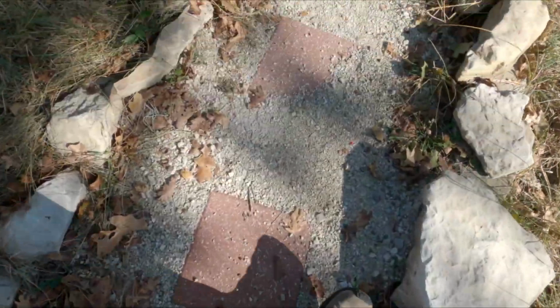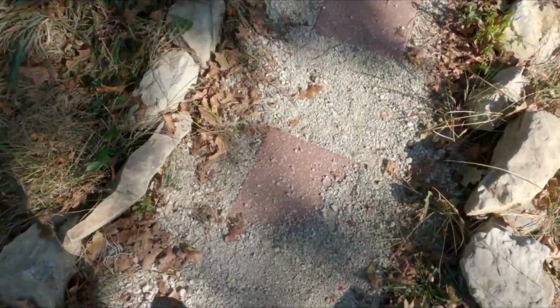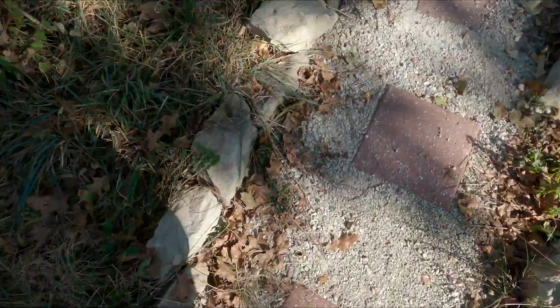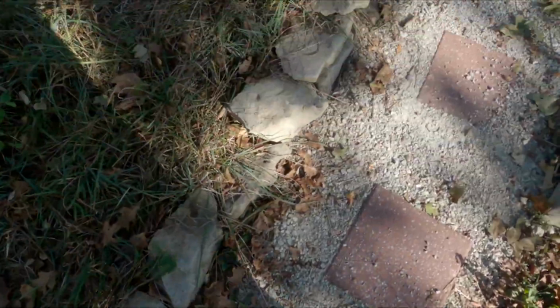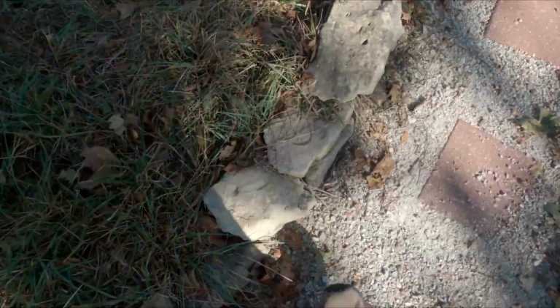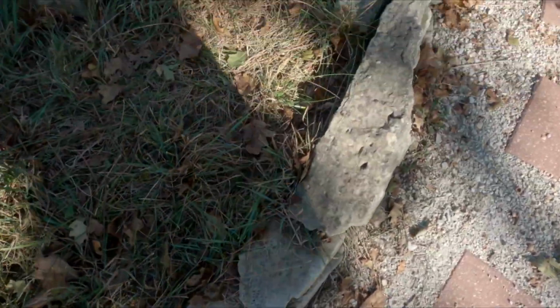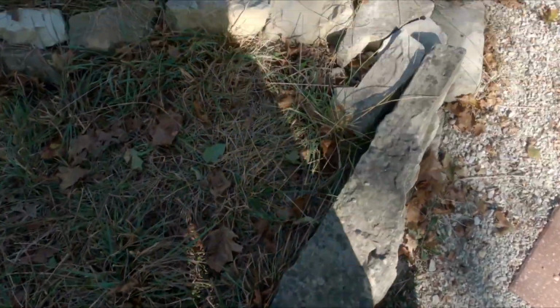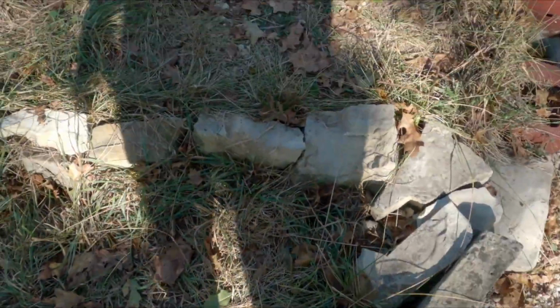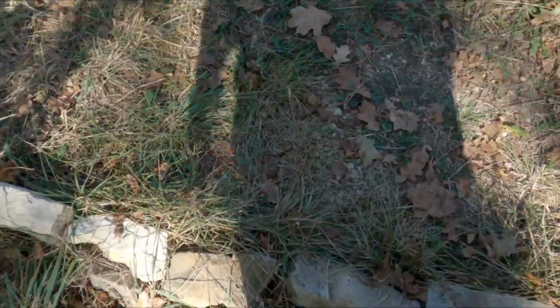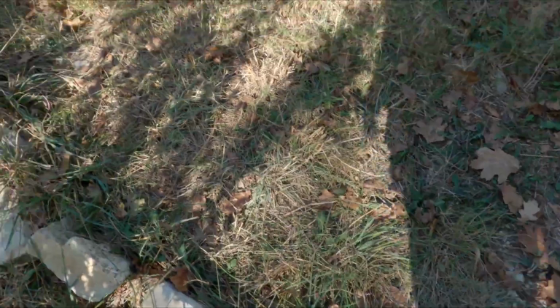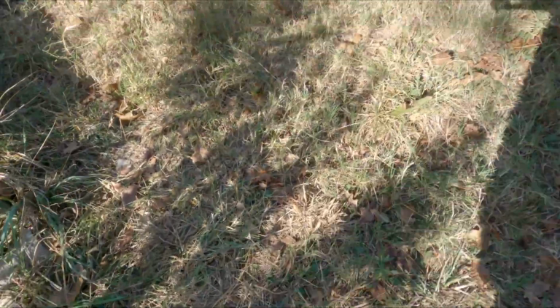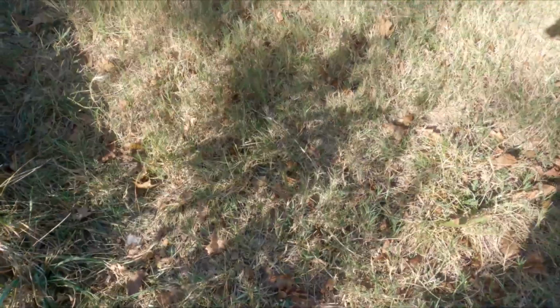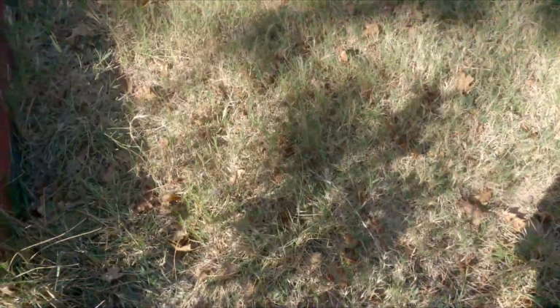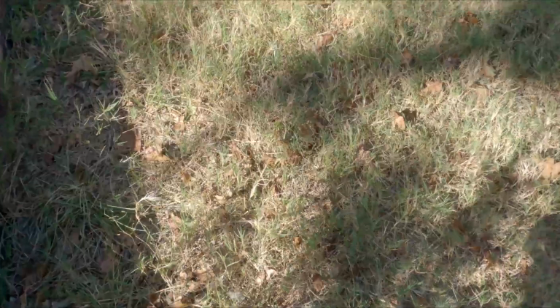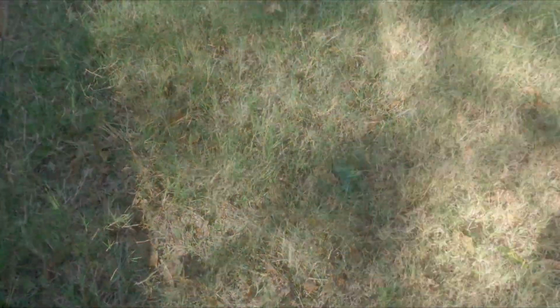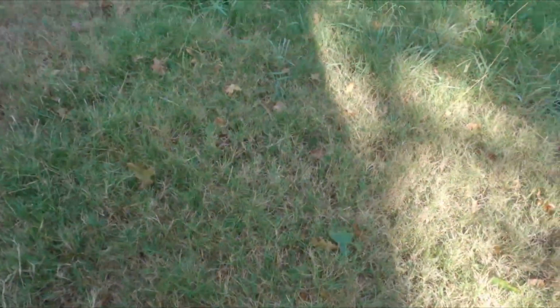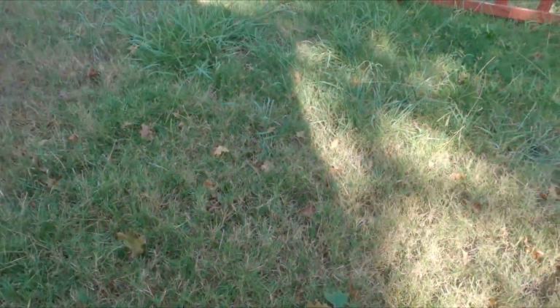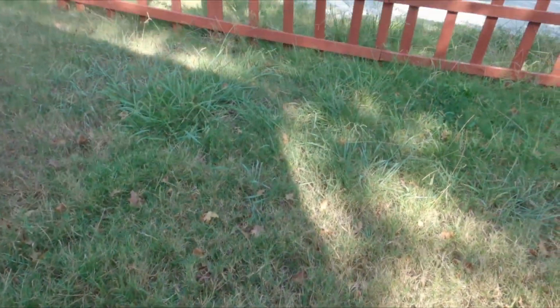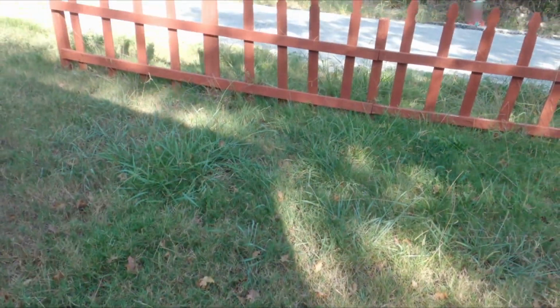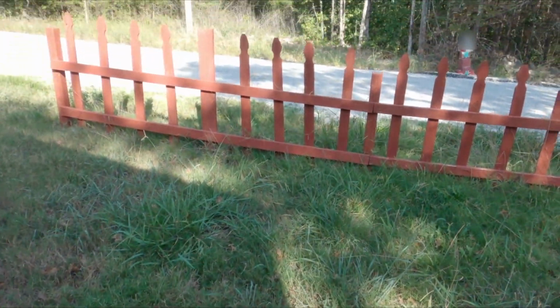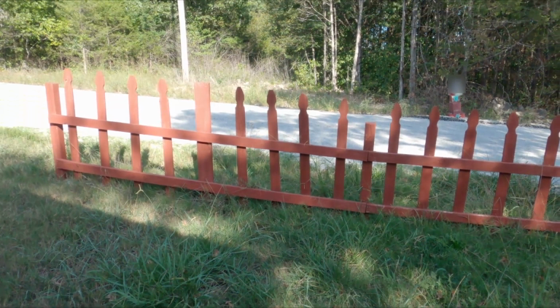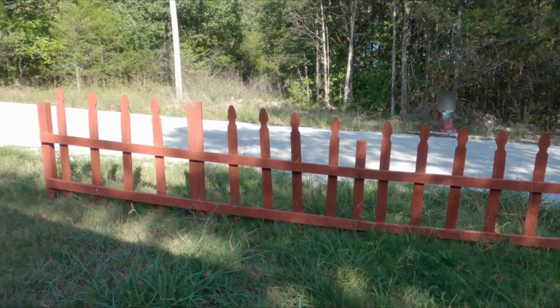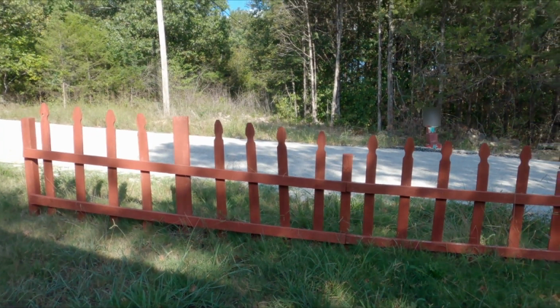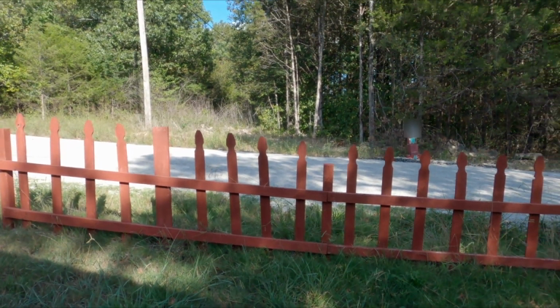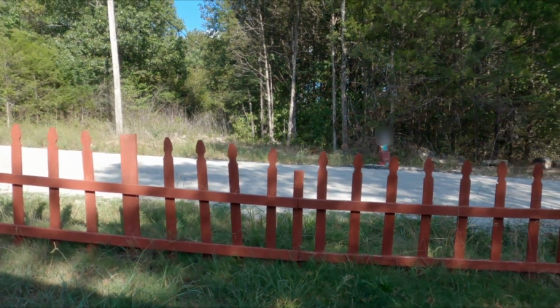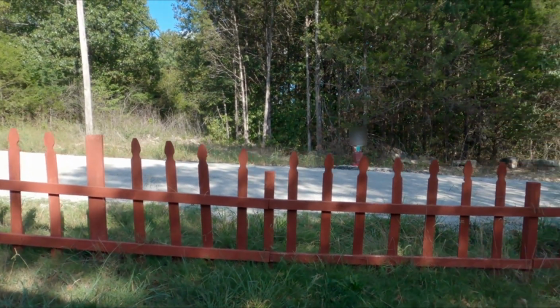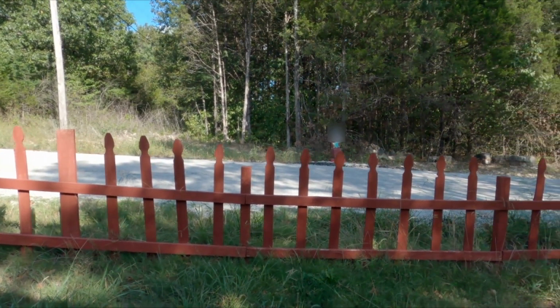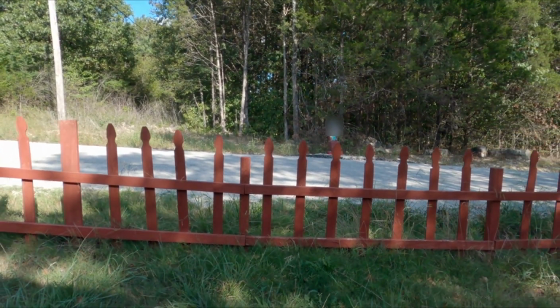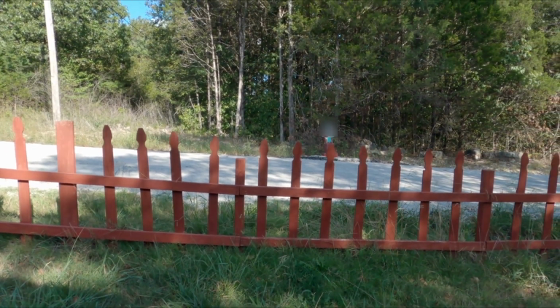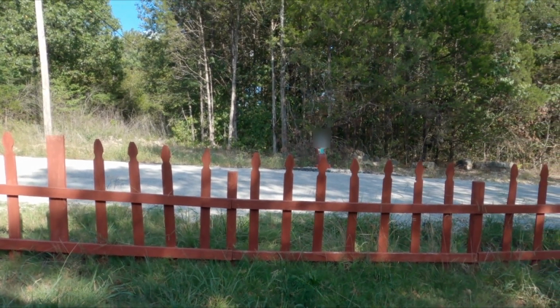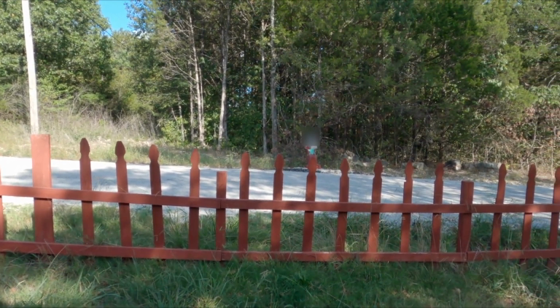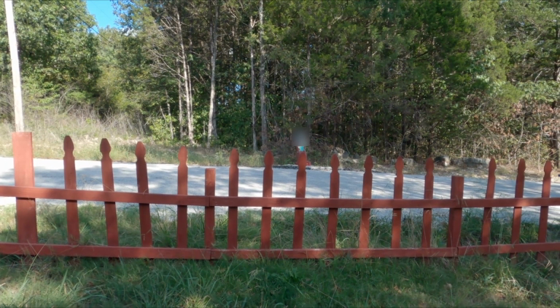Hey there! Artist Caleb here, back with another gouache quickpainting. We're going to do a little scene here of this red fence and the forest just beyond it.